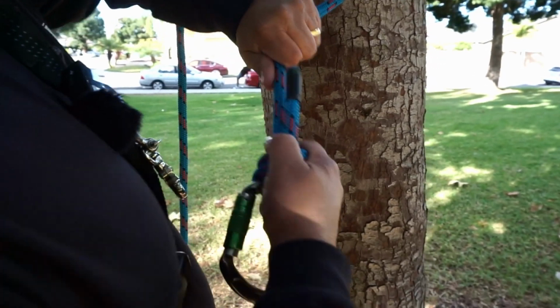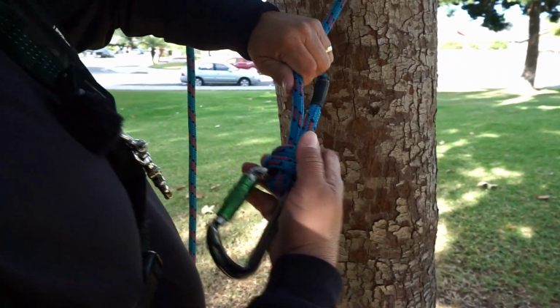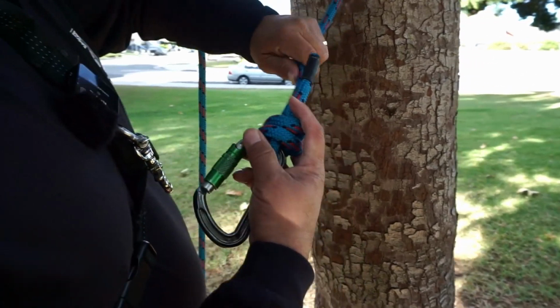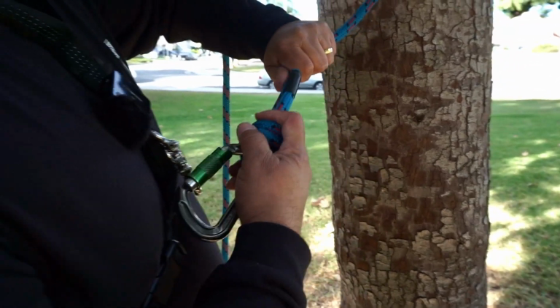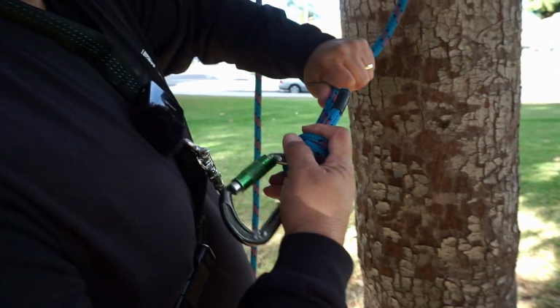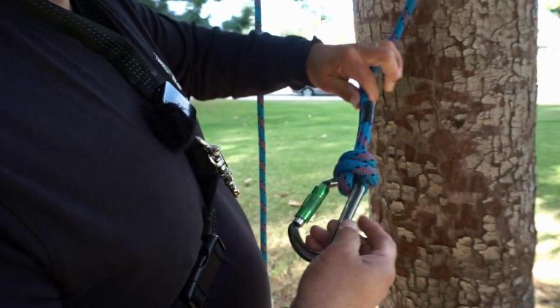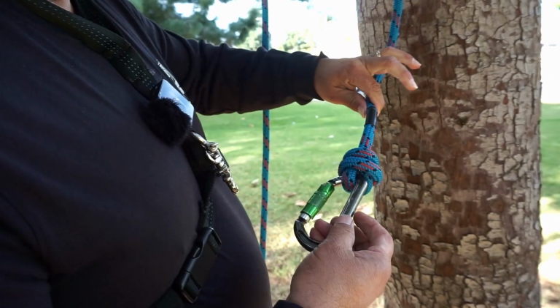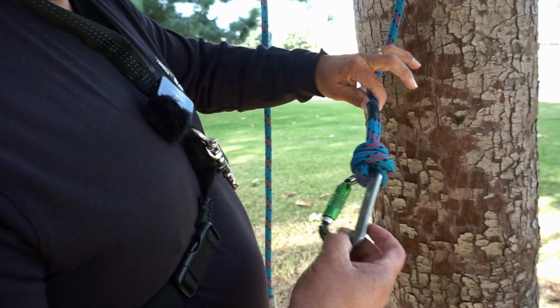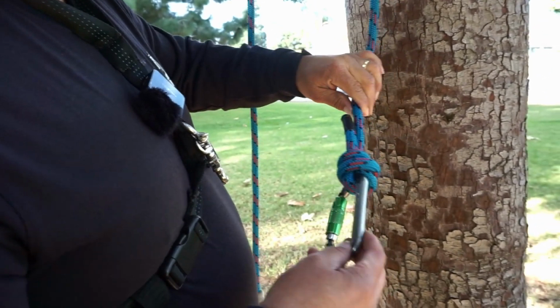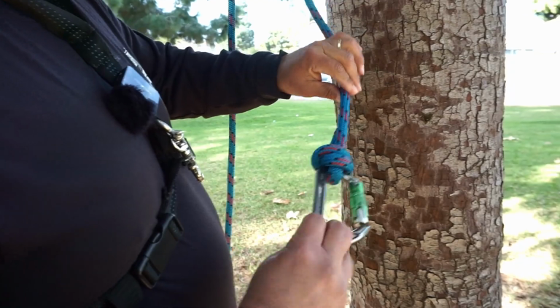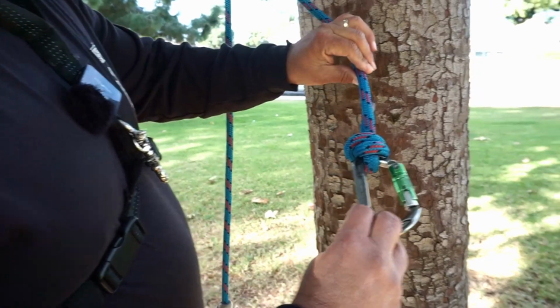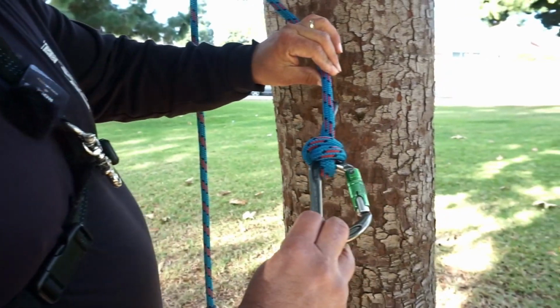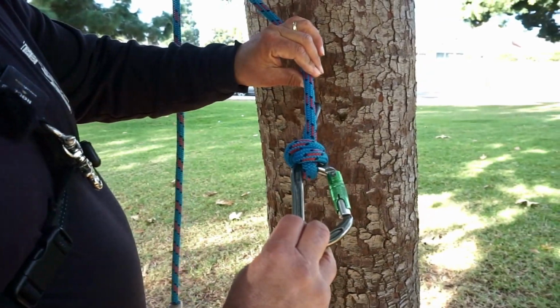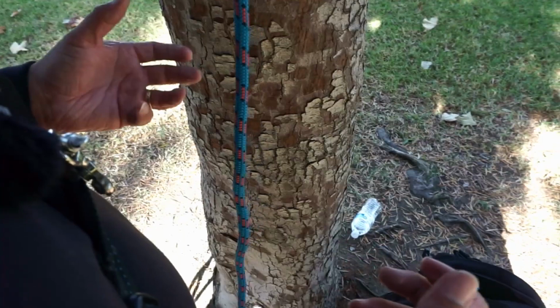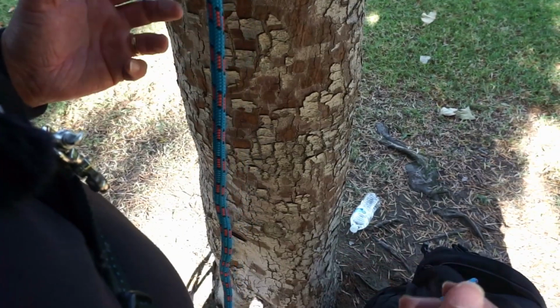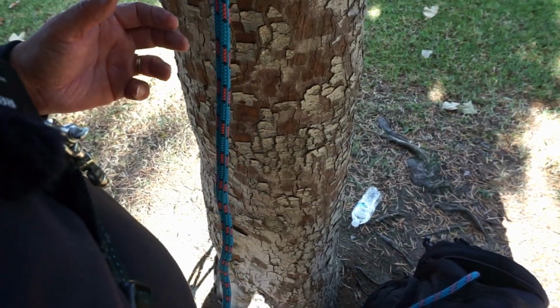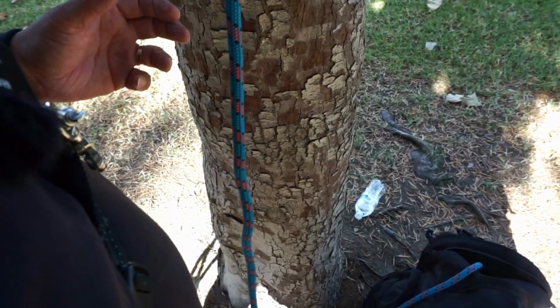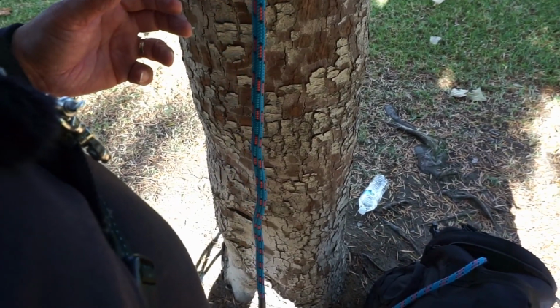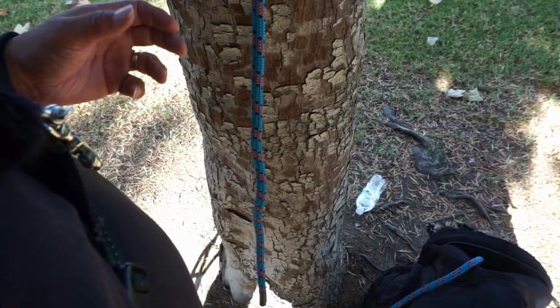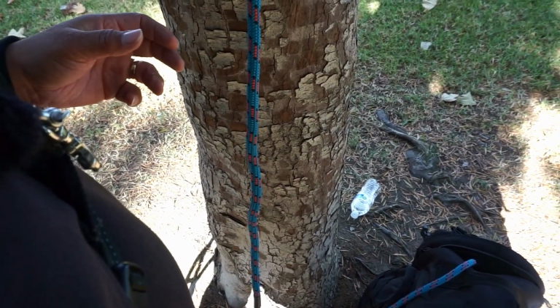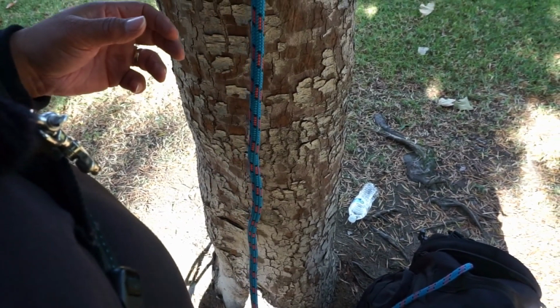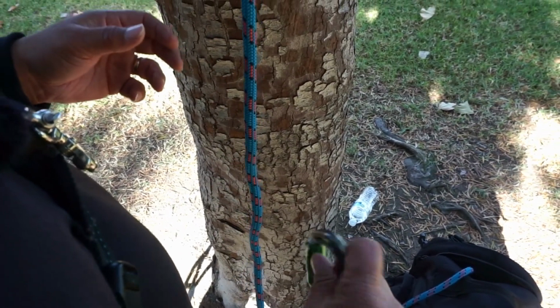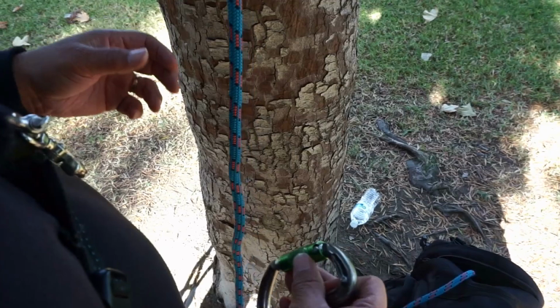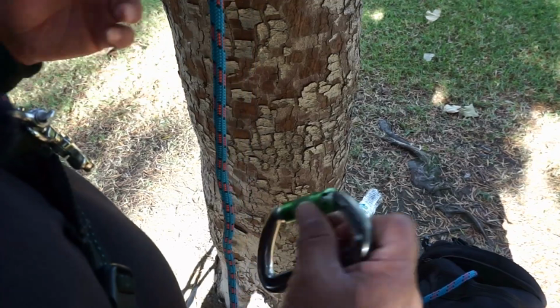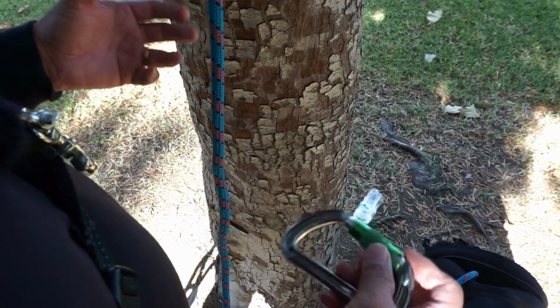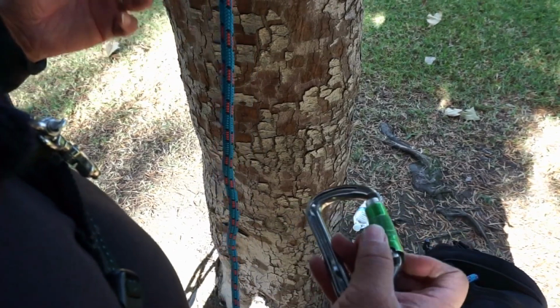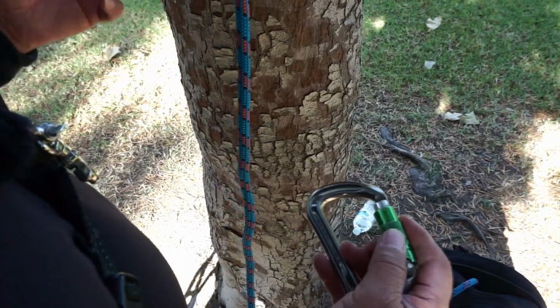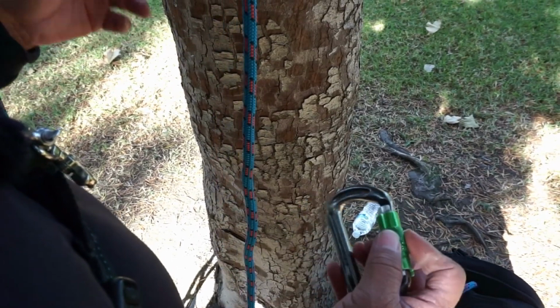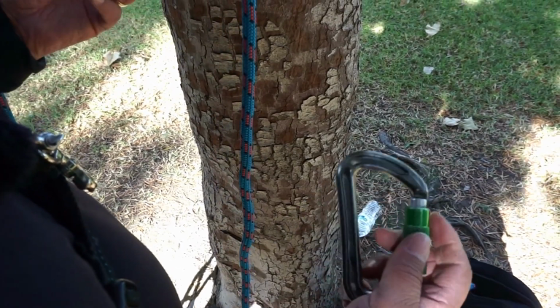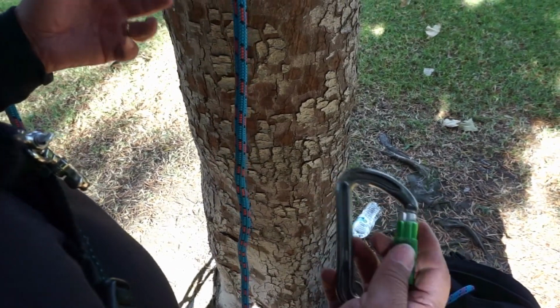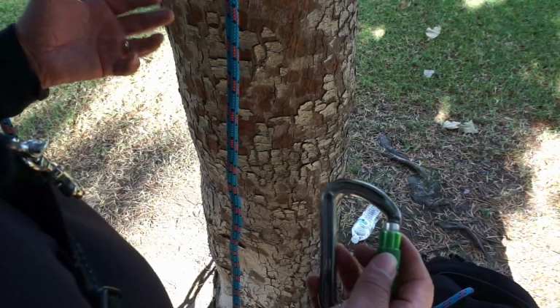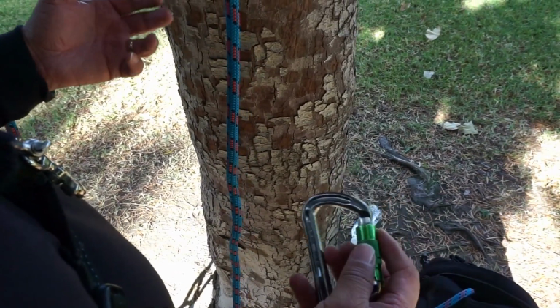Now once you have it tied, dressed and set, you would hand it to your evaluator. I'll tie the double fisherman's again, but I'm going to tie it slowly. Remember that you'll want to have this tied within a minute.